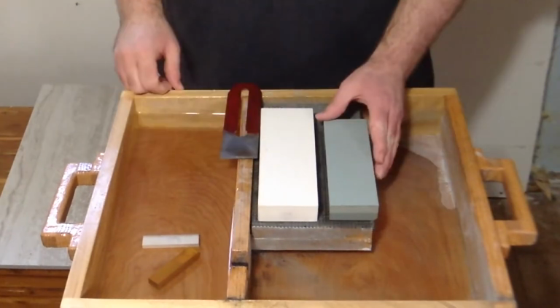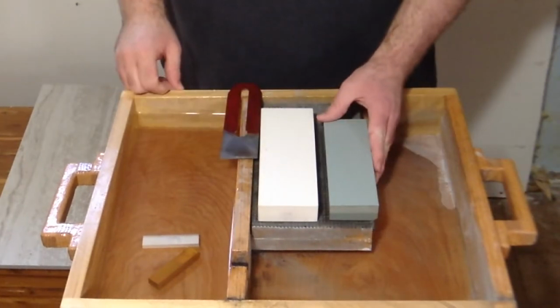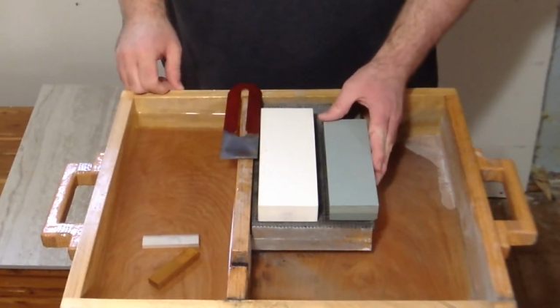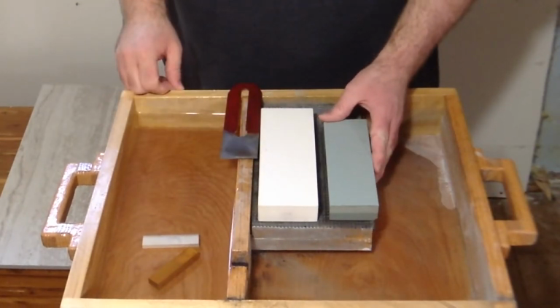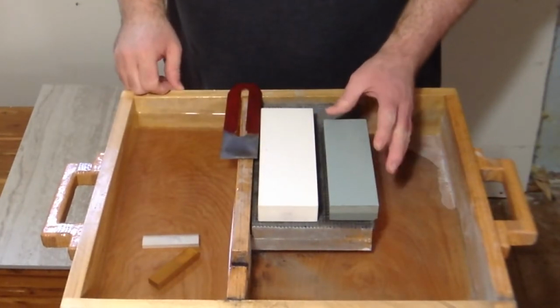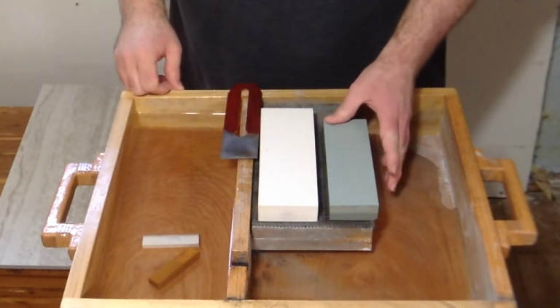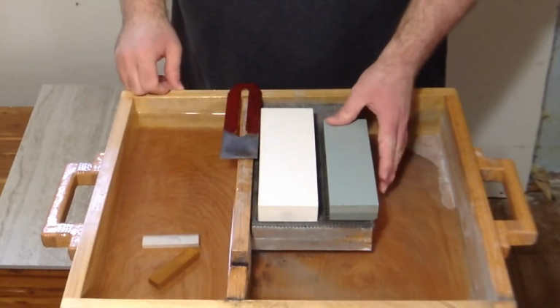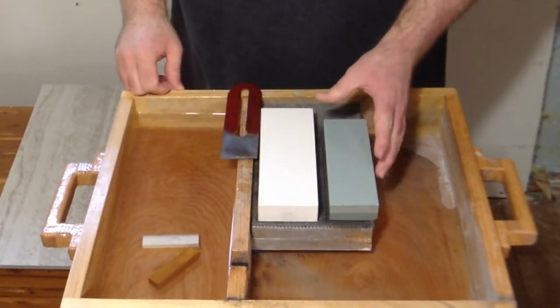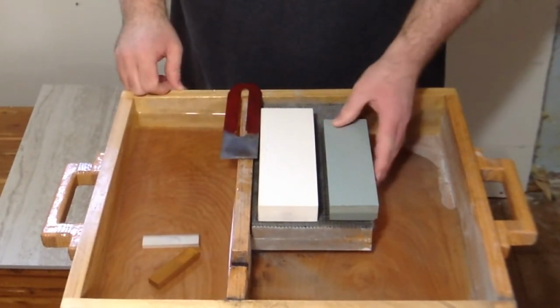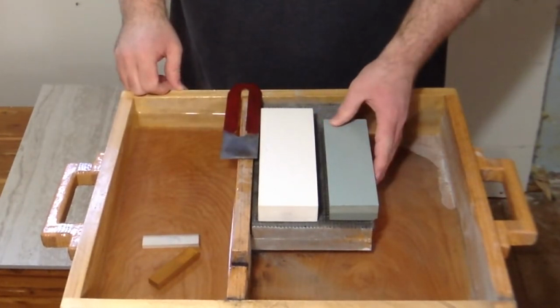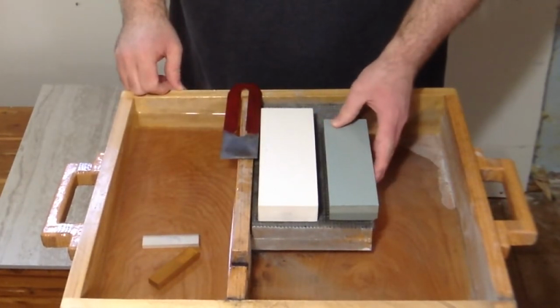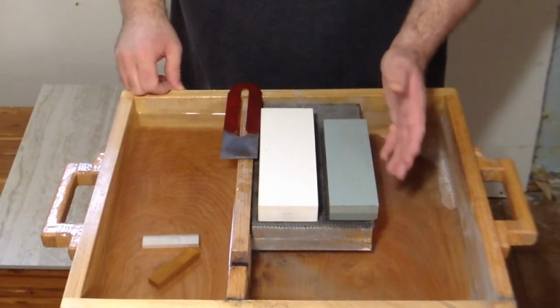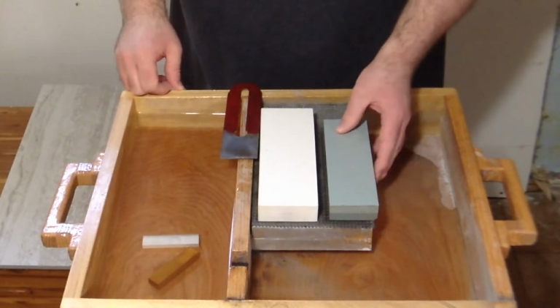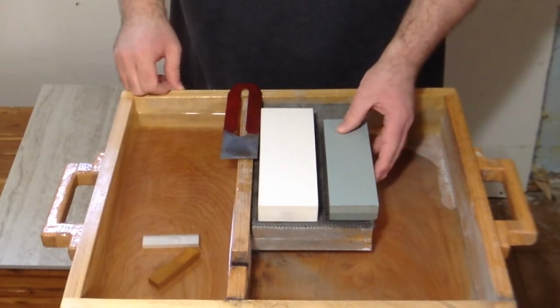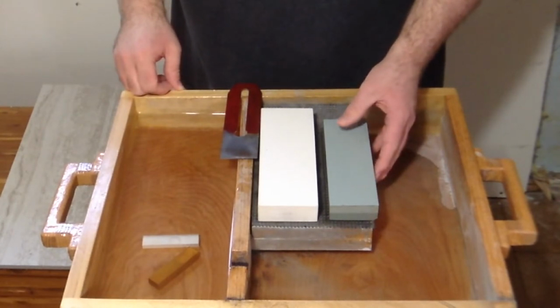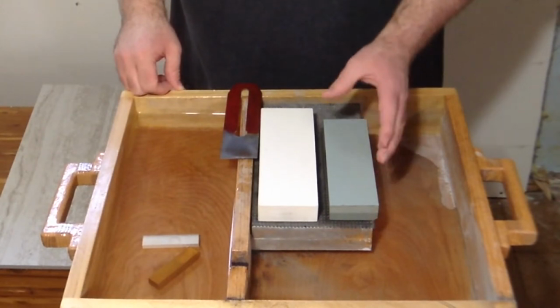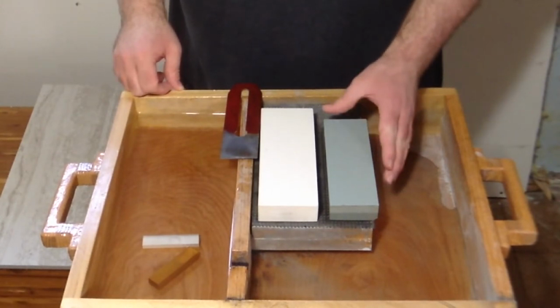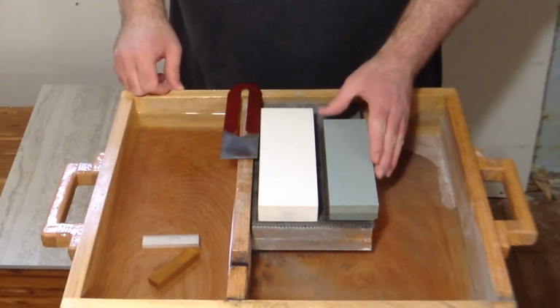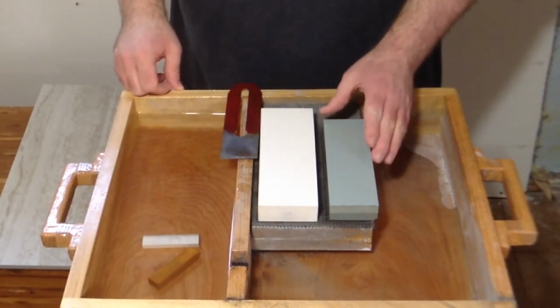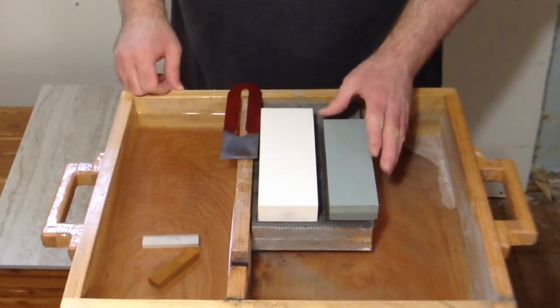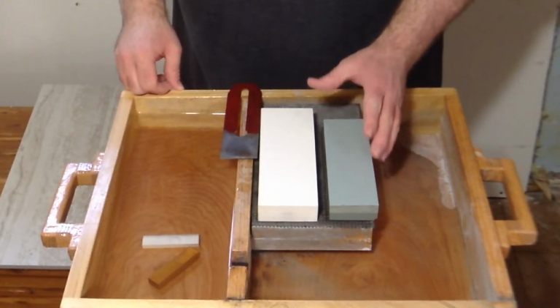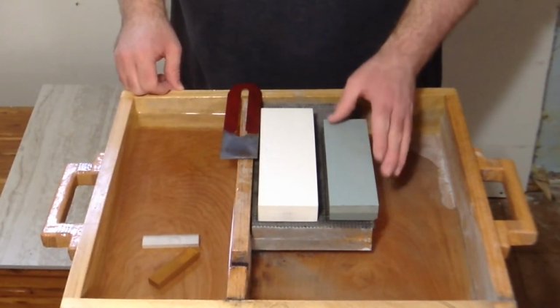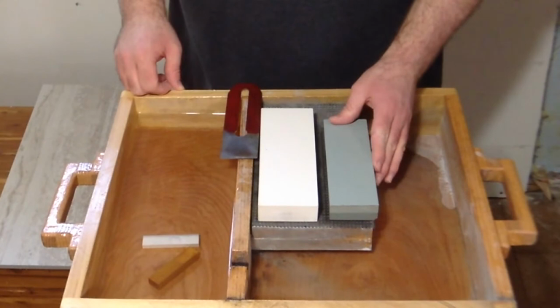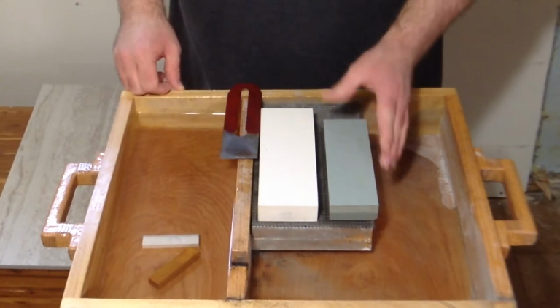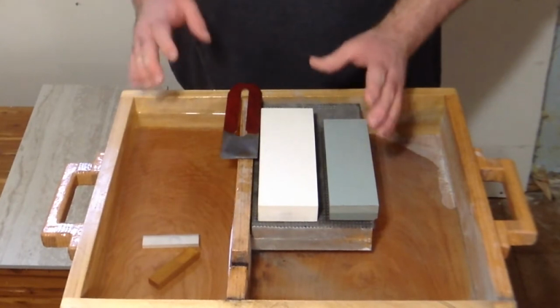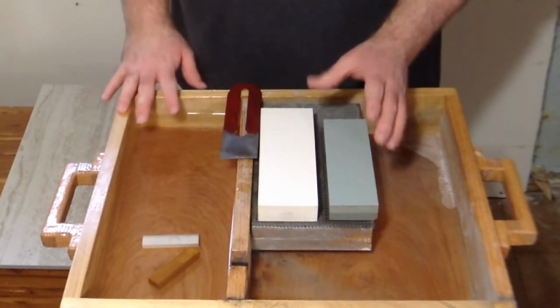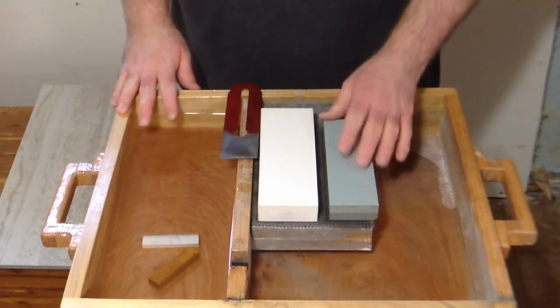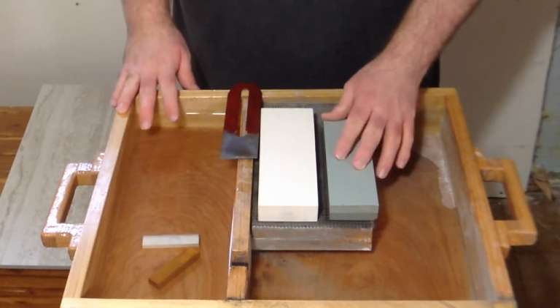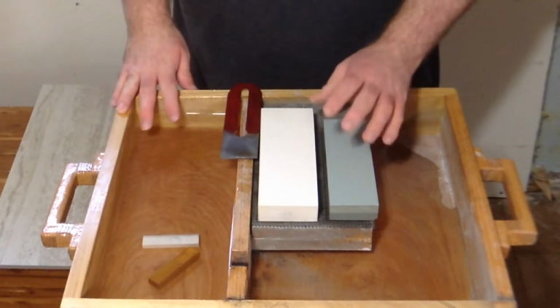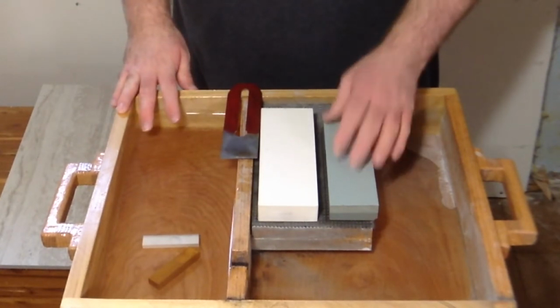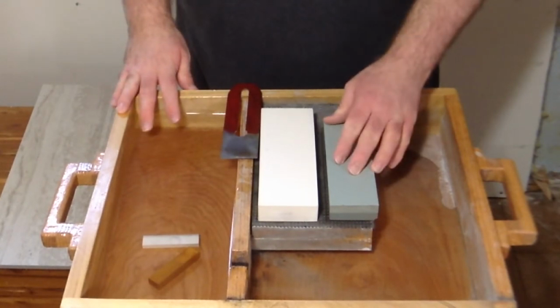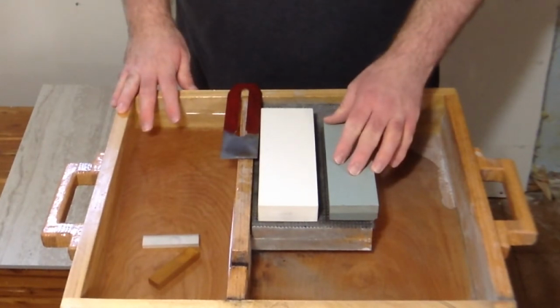The cheap off-brand stone should be soaked at least 30 minutes. You can do a trial and error to see what works best for you, but I find if you don't soak it for at least 30 minutes it gets very hard to sharpen on — it doesn't cut very well at all.